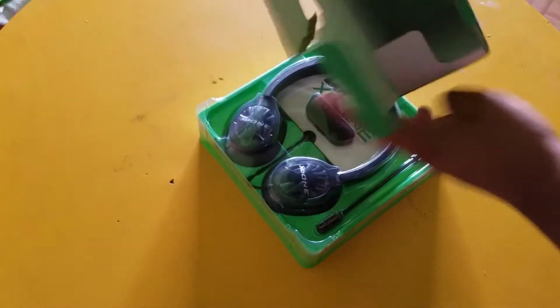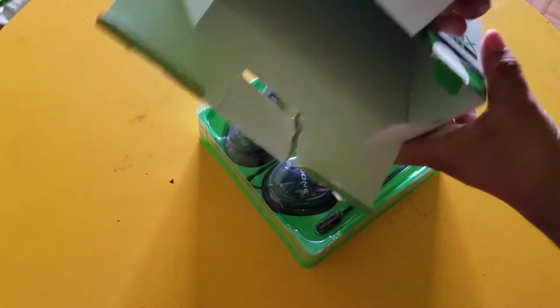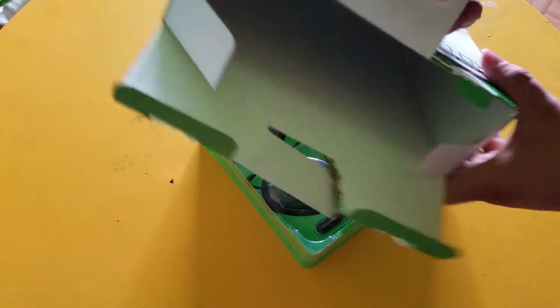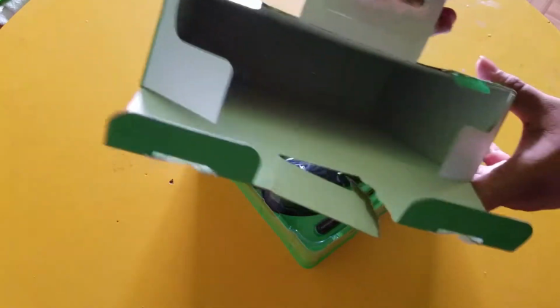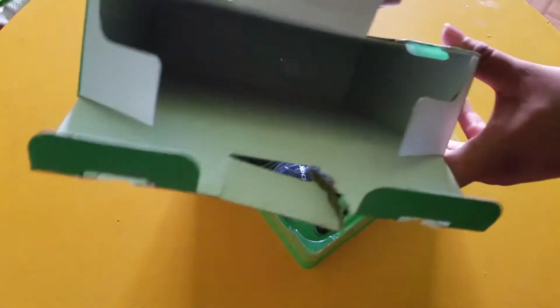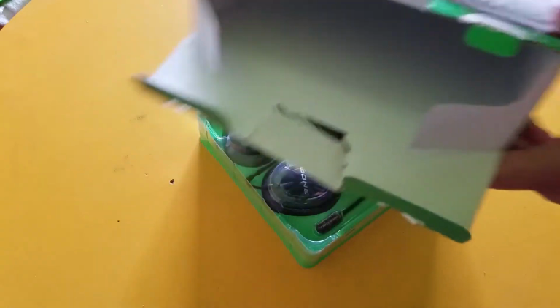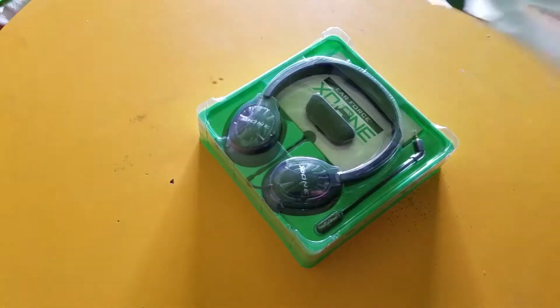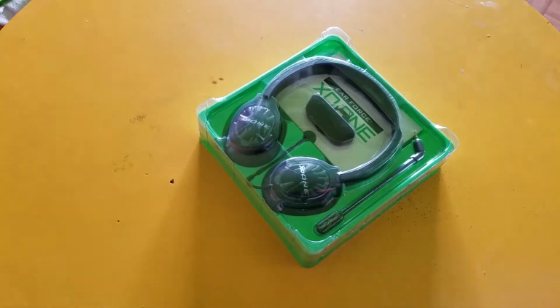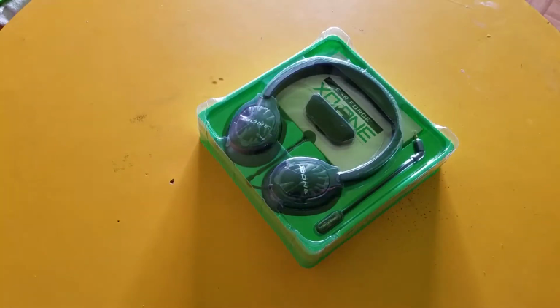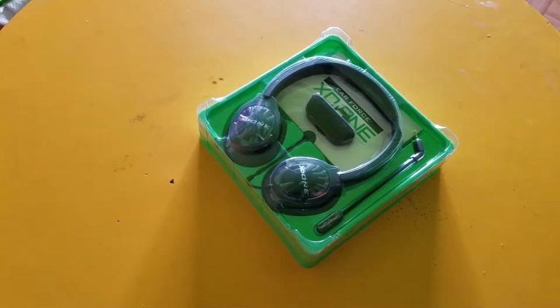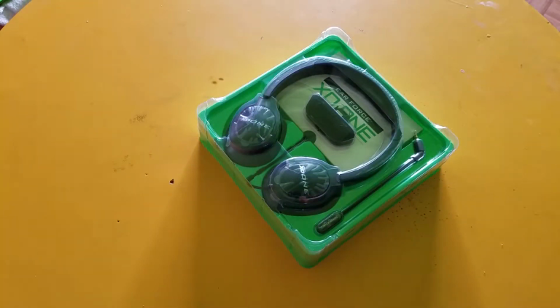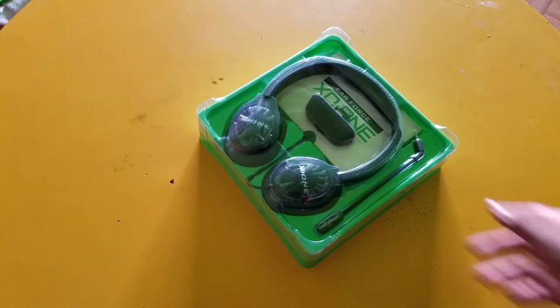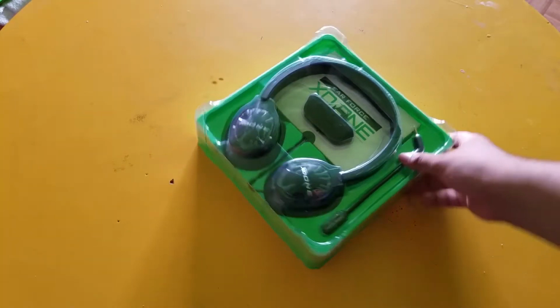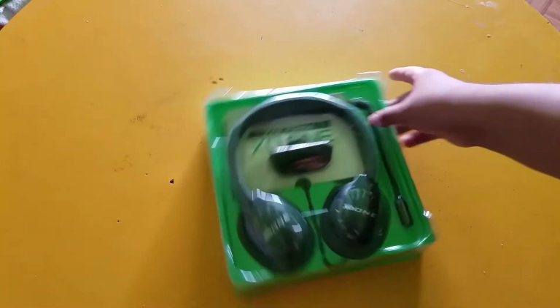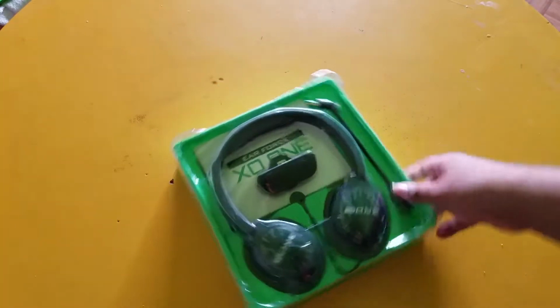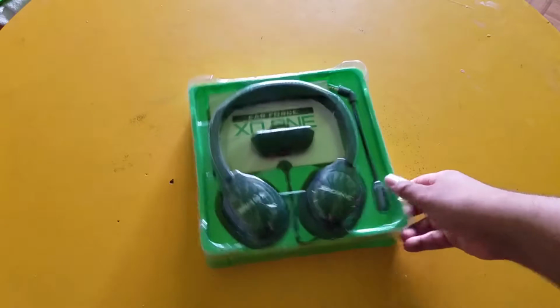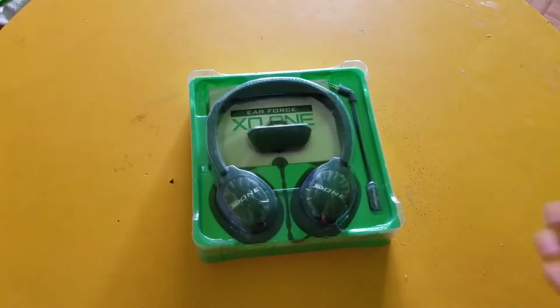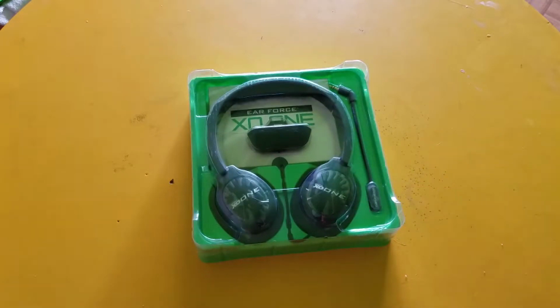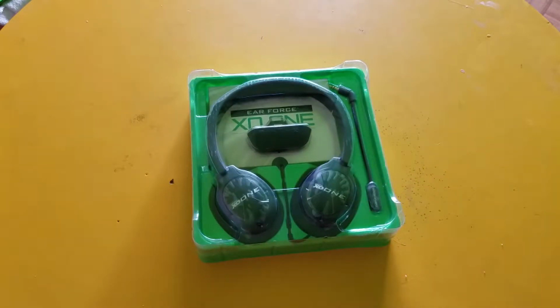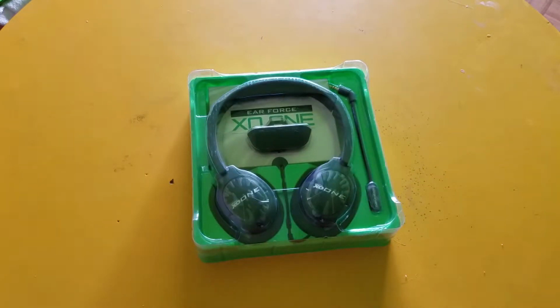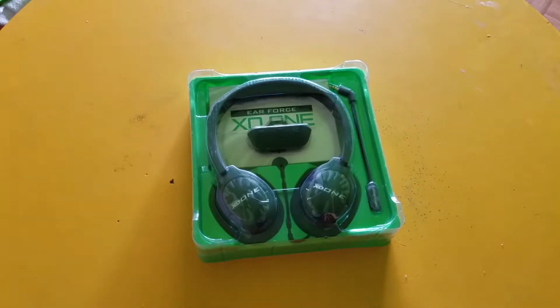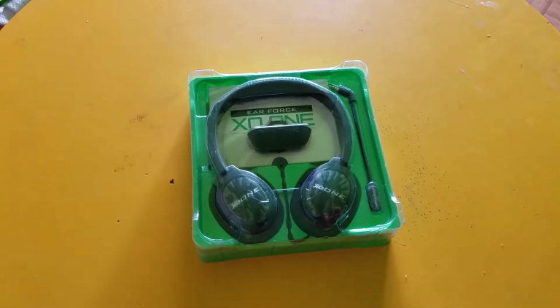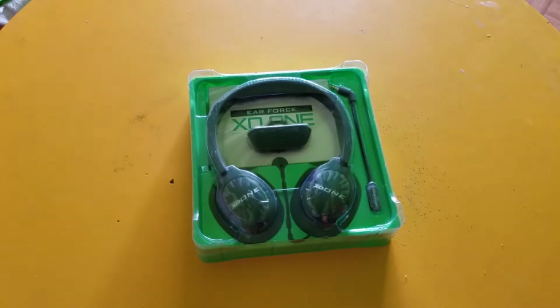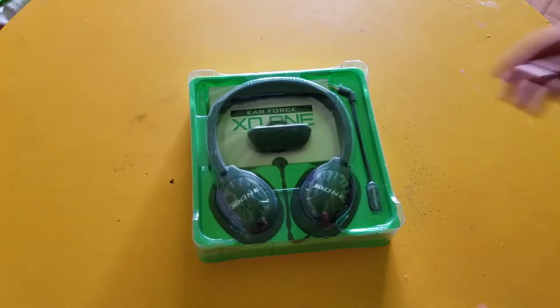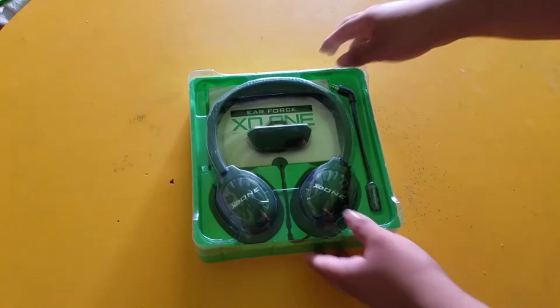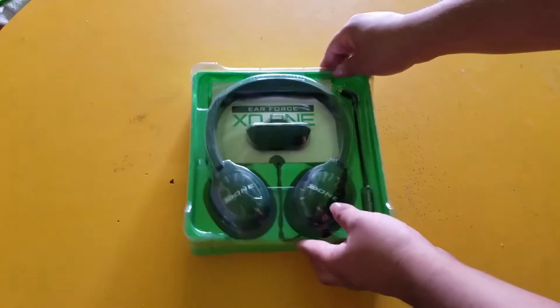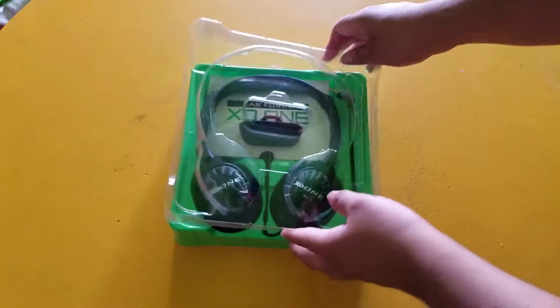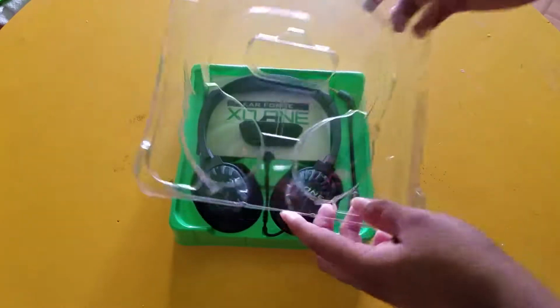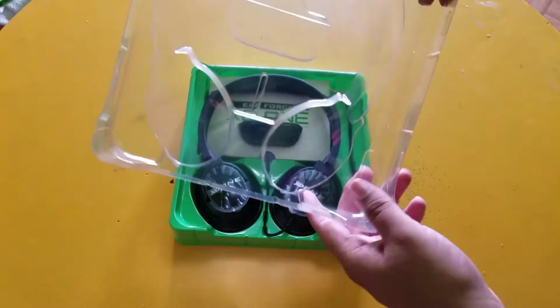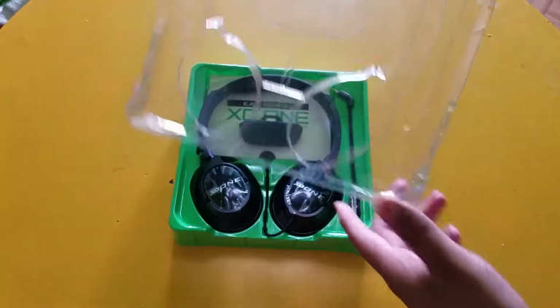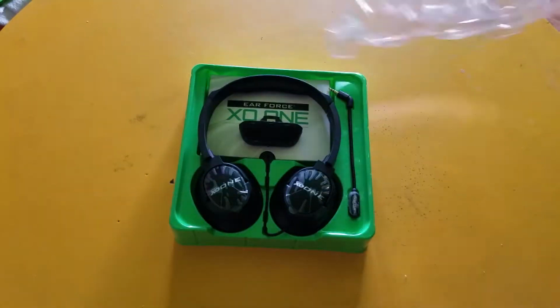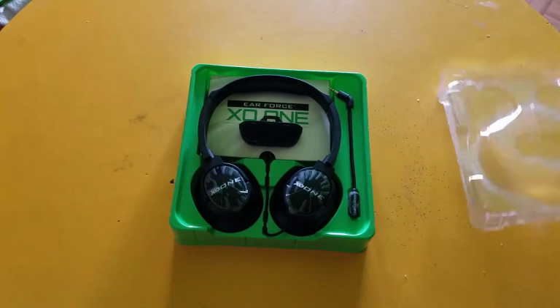Nothing else in the box. And this is the headset — it's pretty small, pretty standard. Not too big, not too bulky. So of course let's take off the plastic top.